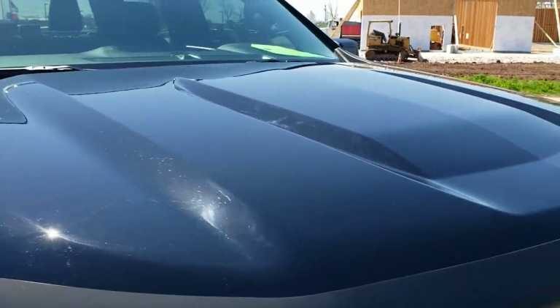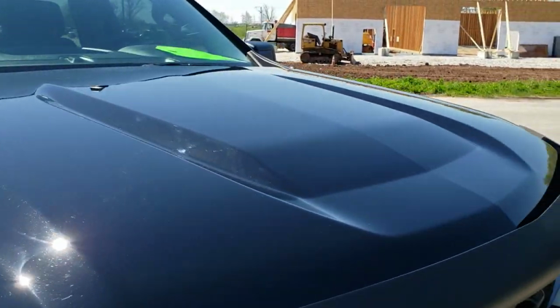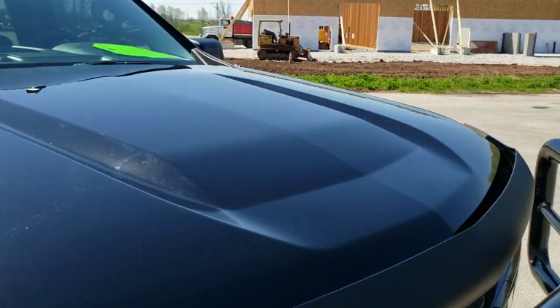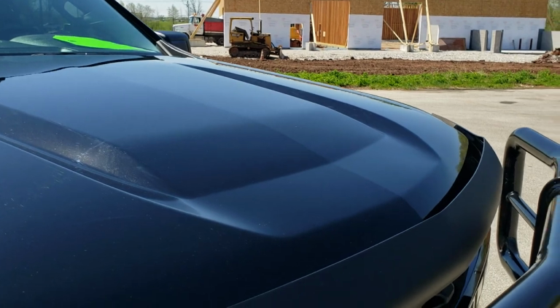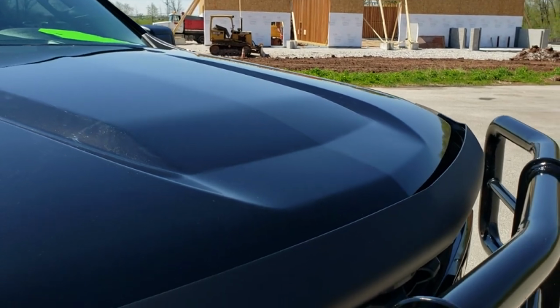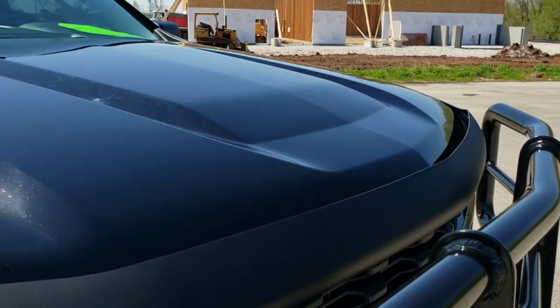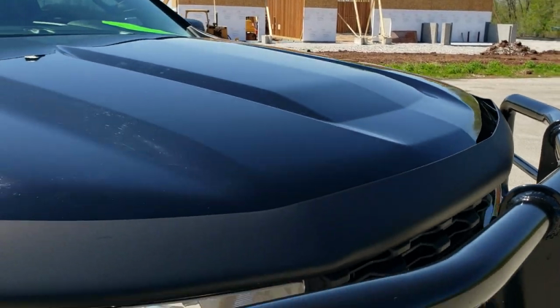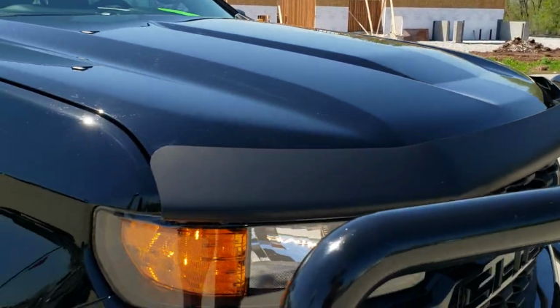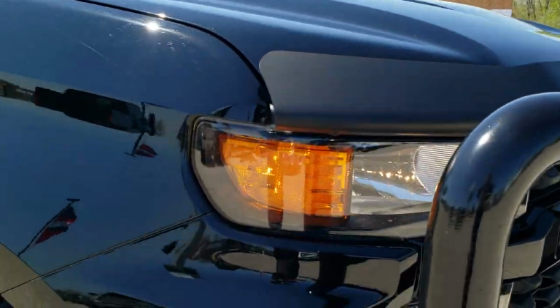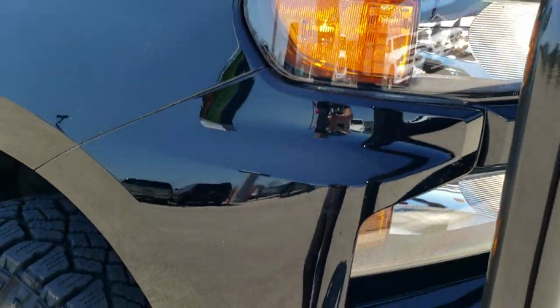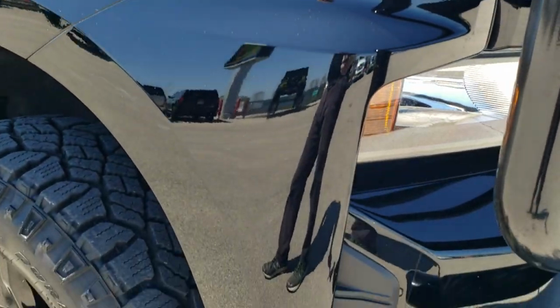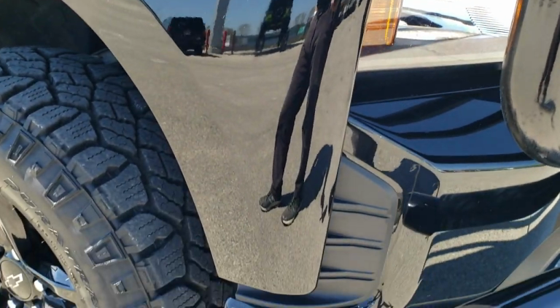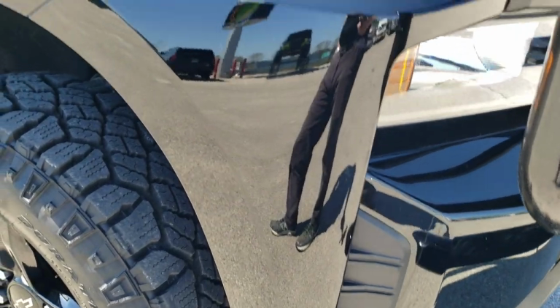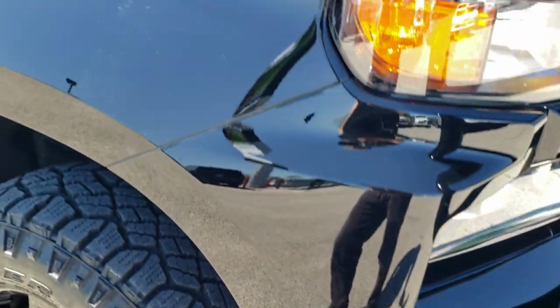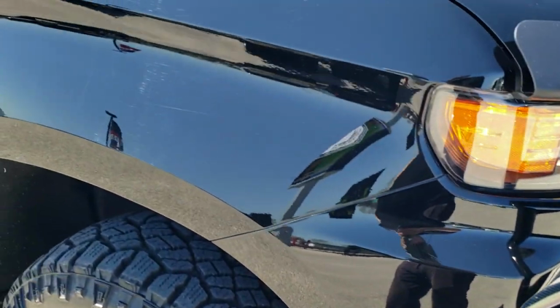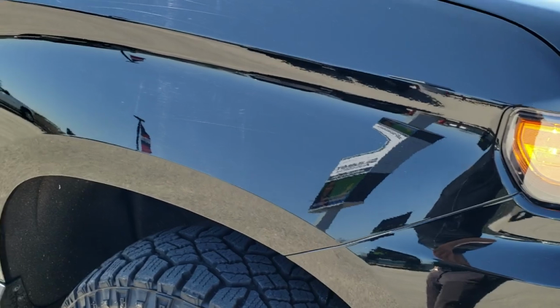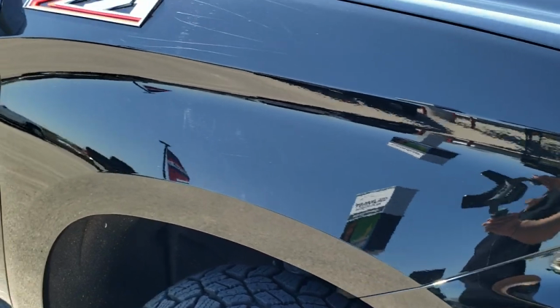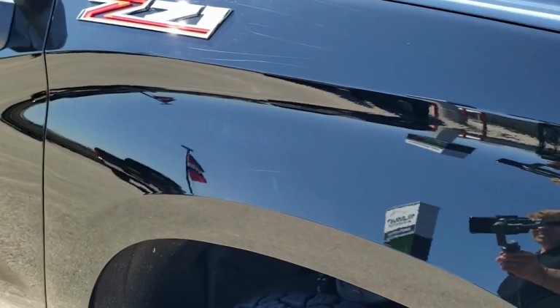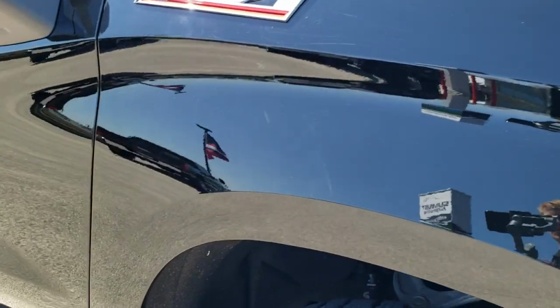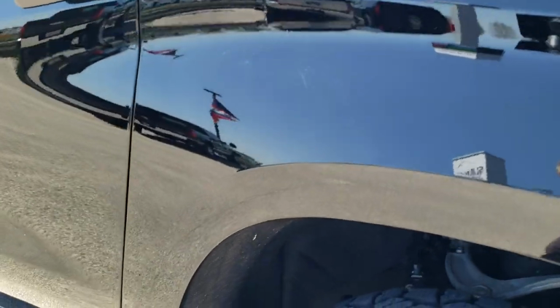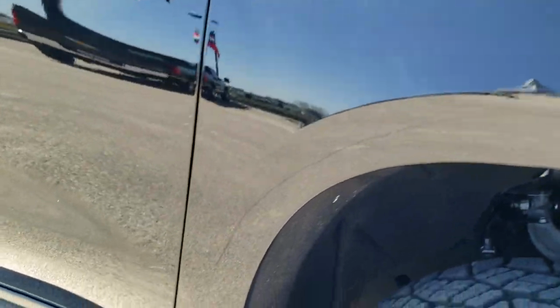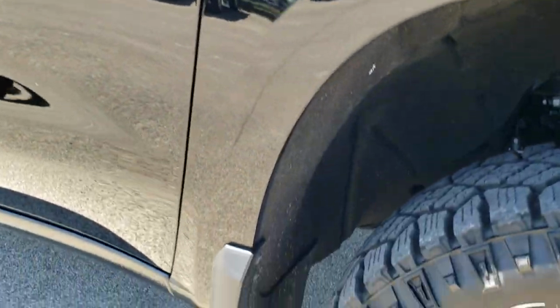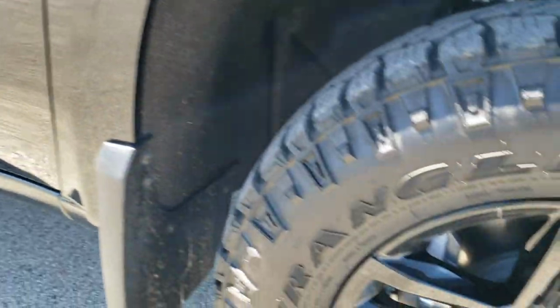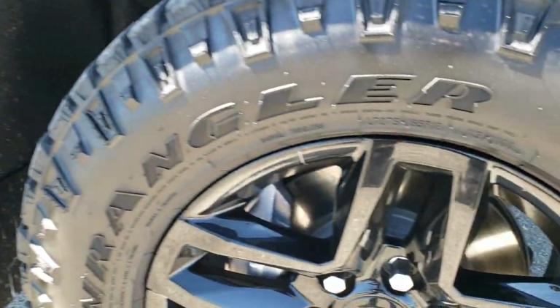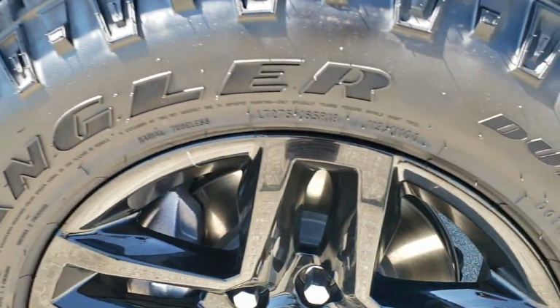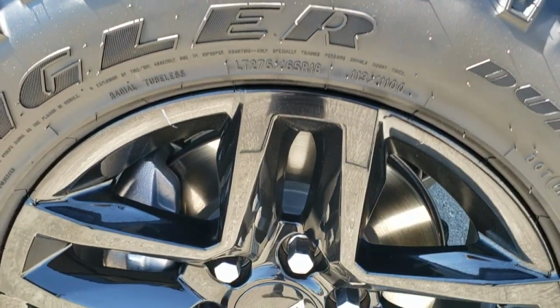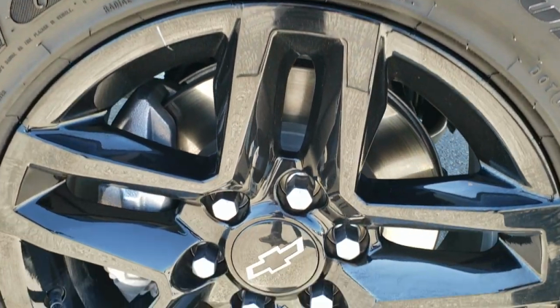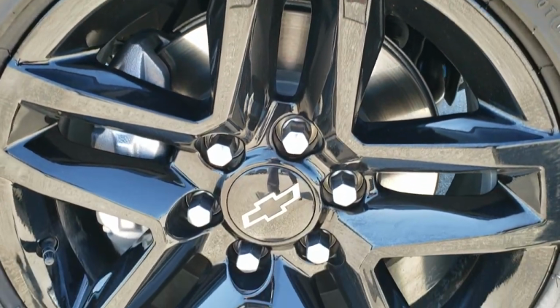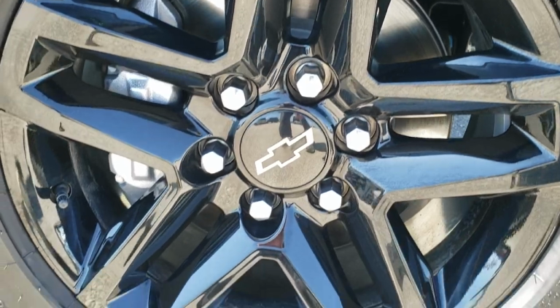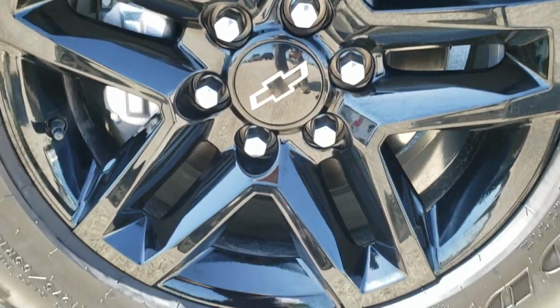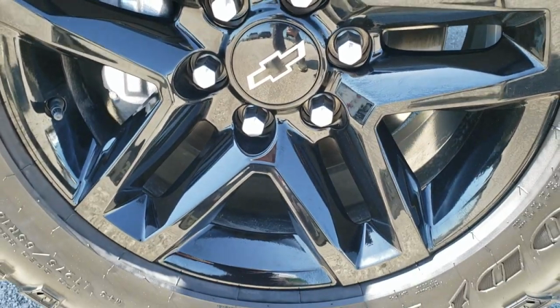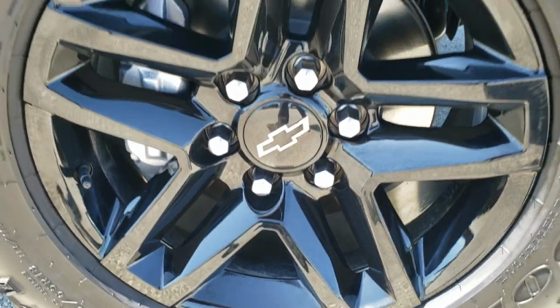The blacked out grill with the Z71 logo also has a nice bug shield on it. The hood is in excellent condition — I didn't see any dents or dings. The passenger side fender is in excellent shape as well, no dents or dings, and the passenger side rim has no scuffs or scrapes. Really nice condition.